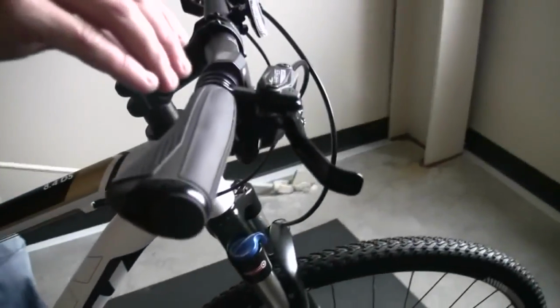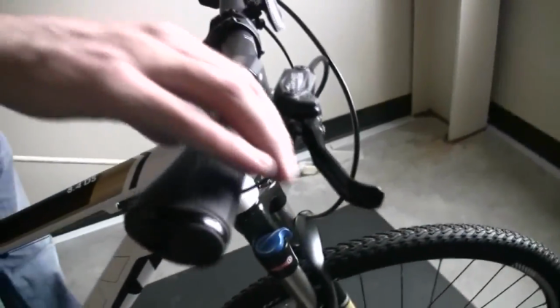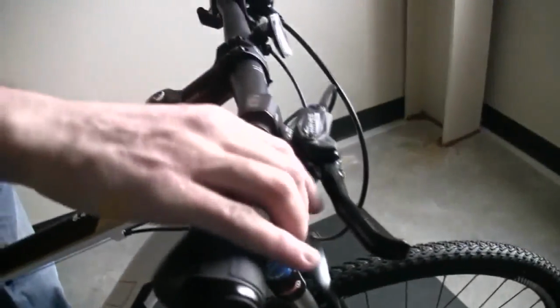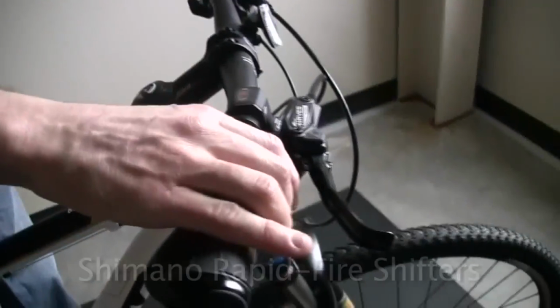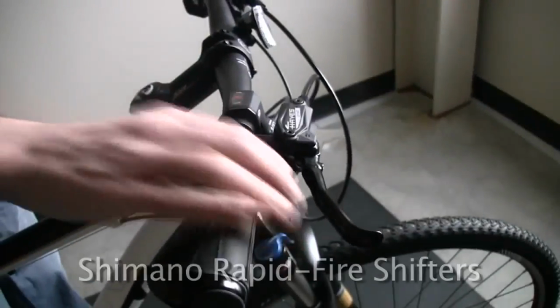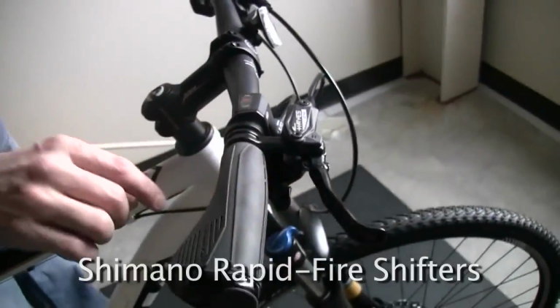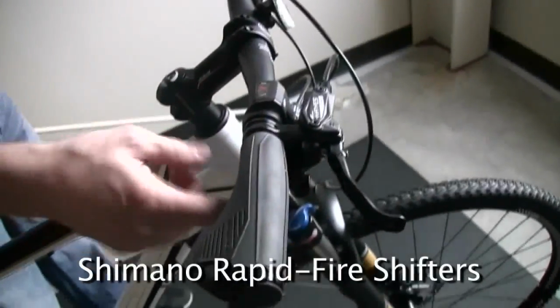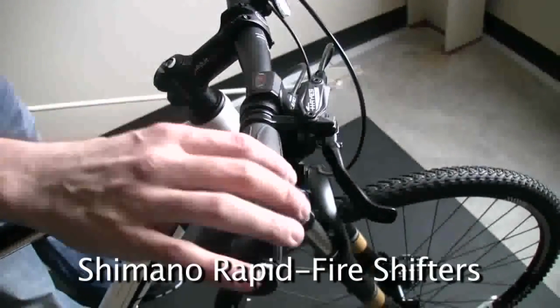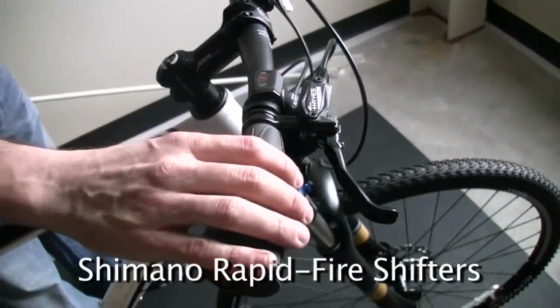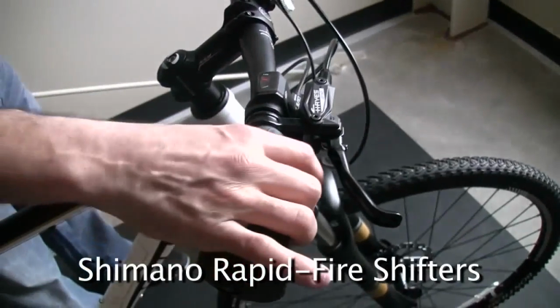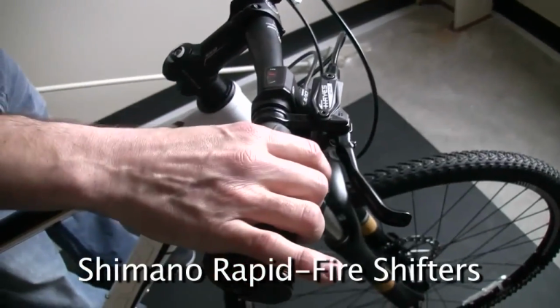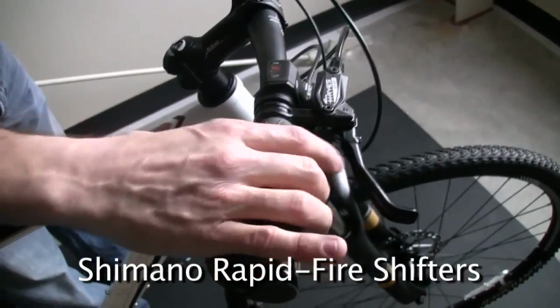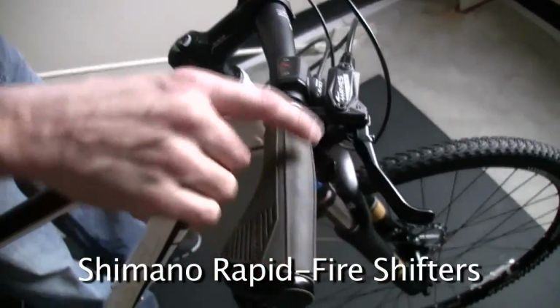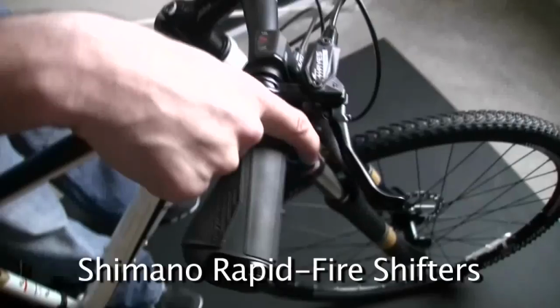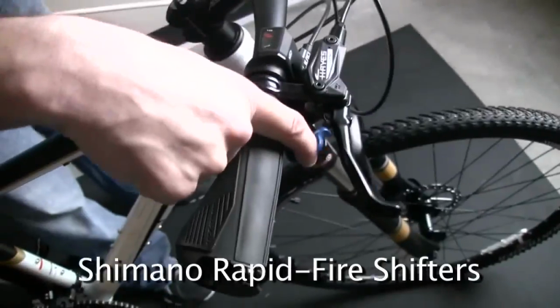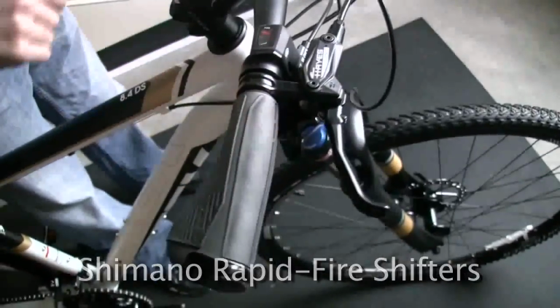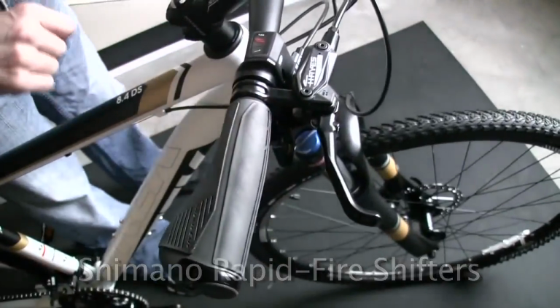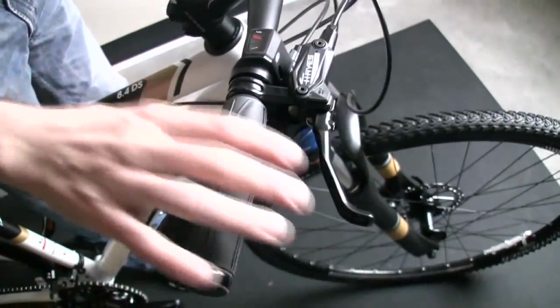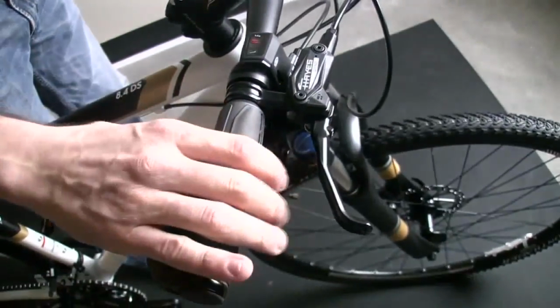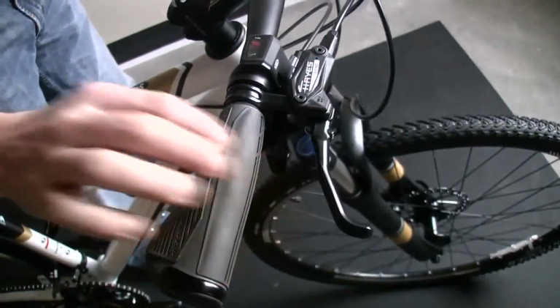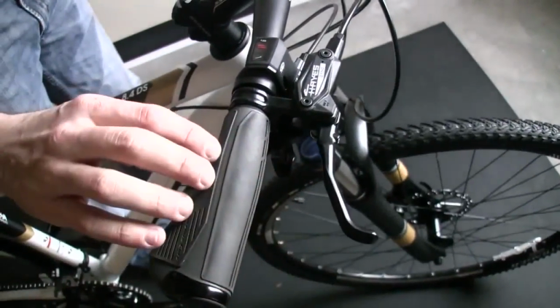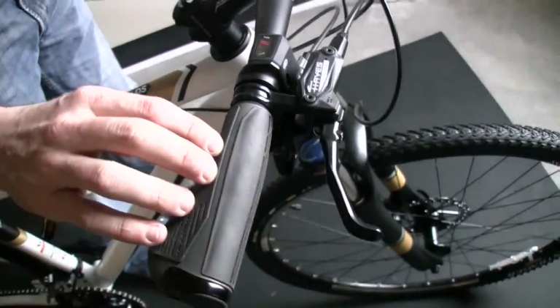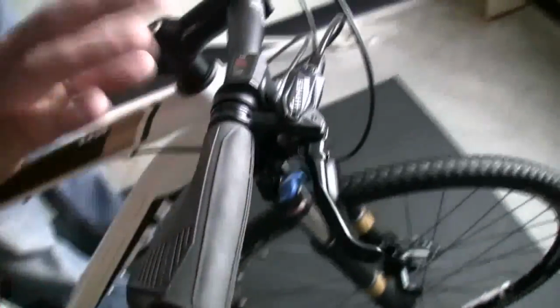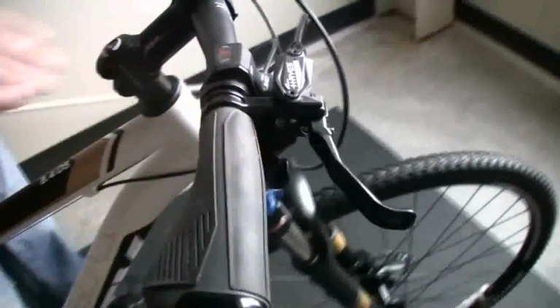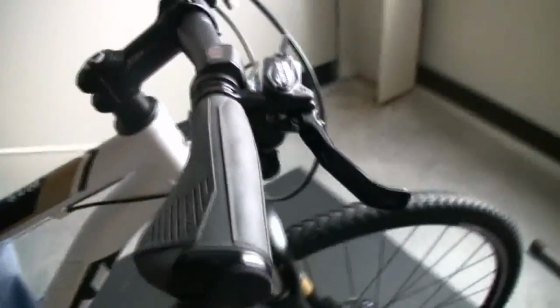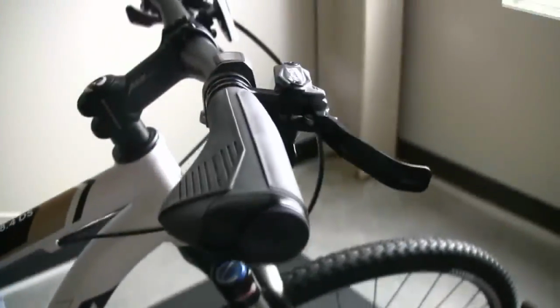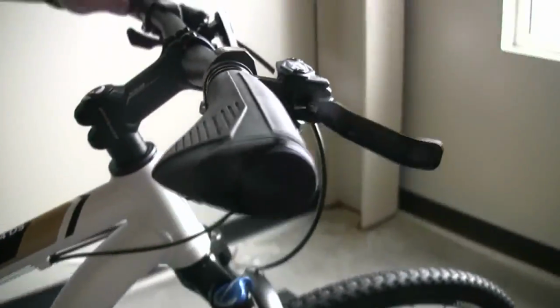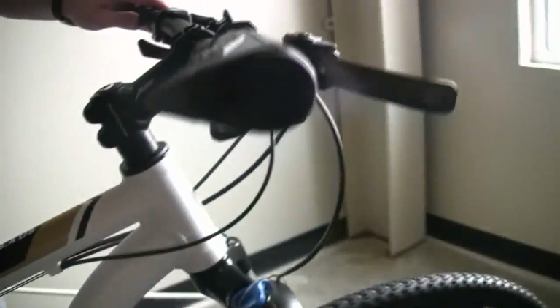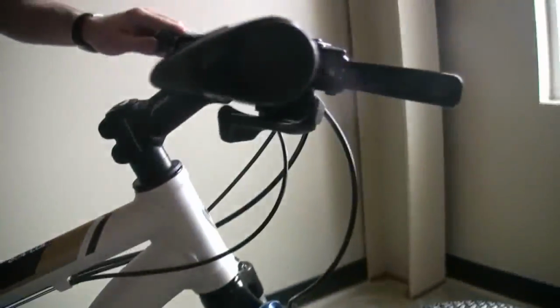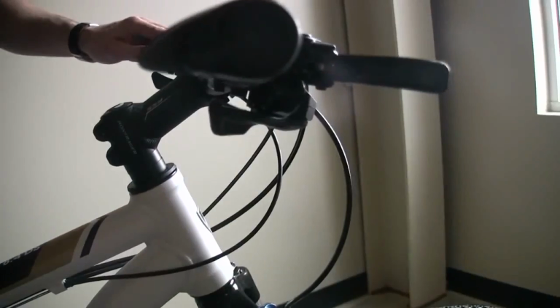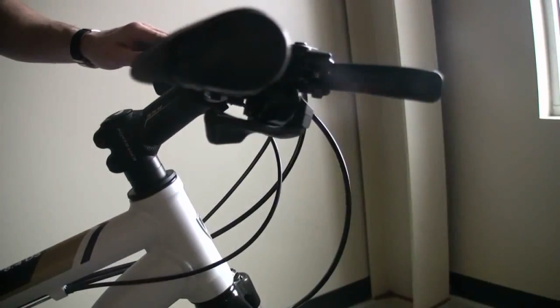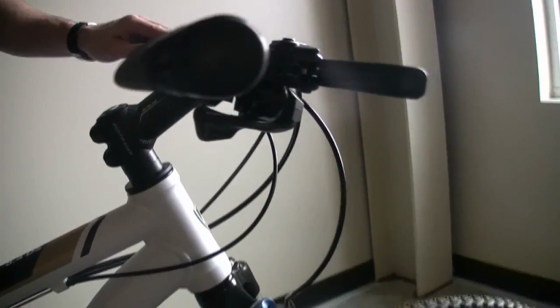You can see here this is a Shimano rapid fire system. There's two buttons here — one of them makes it harder to pedal, one makes it easier. That makes it really simple to shift and find the gears you need while you're out riding.